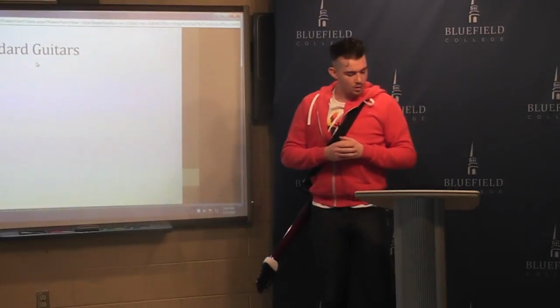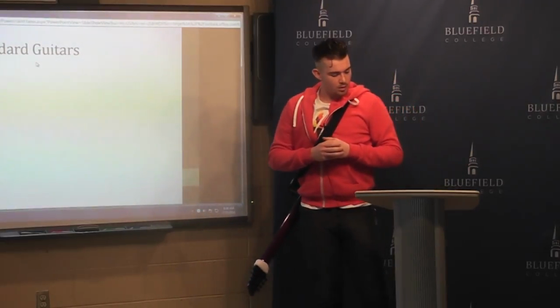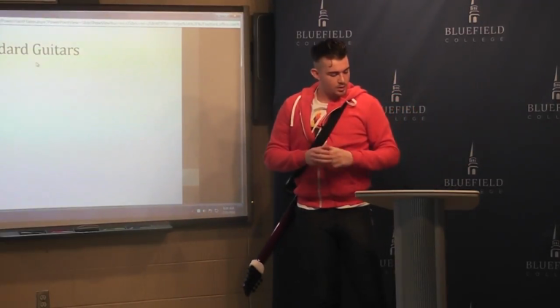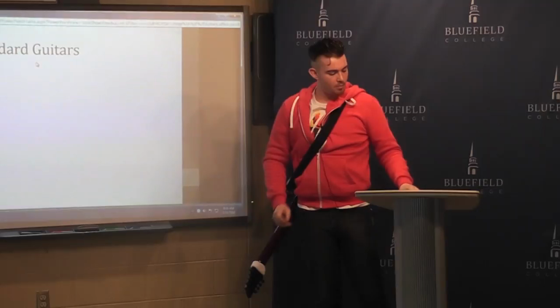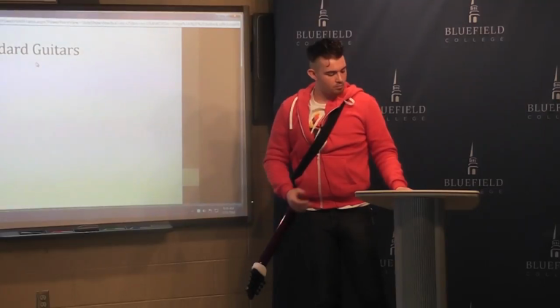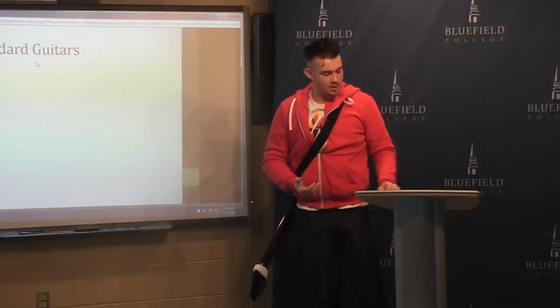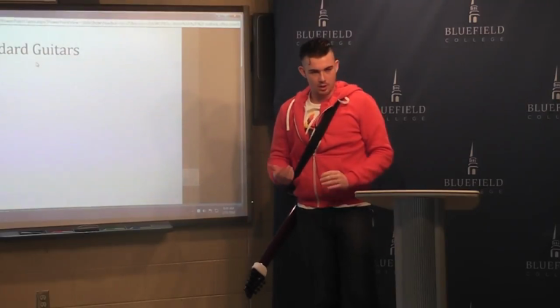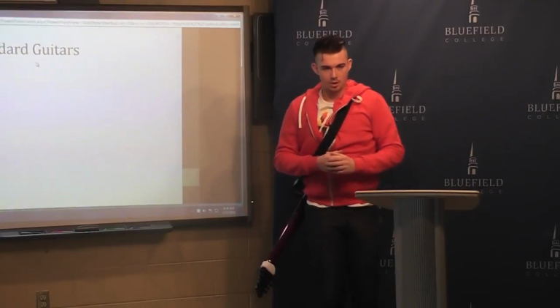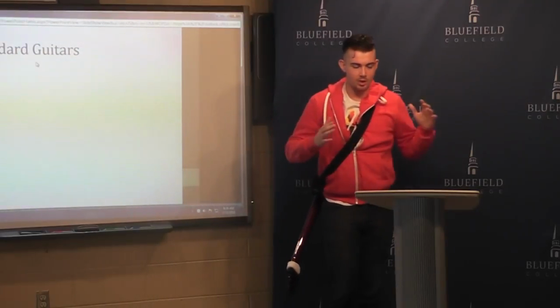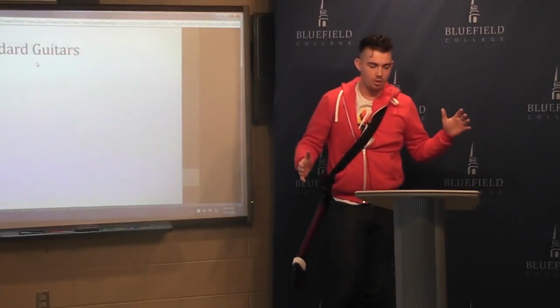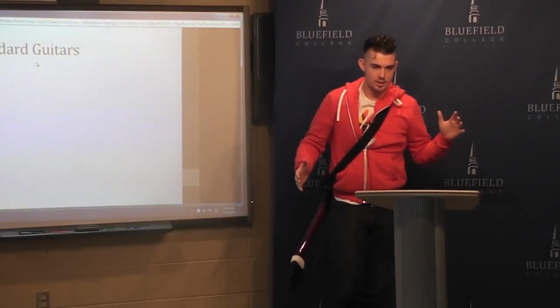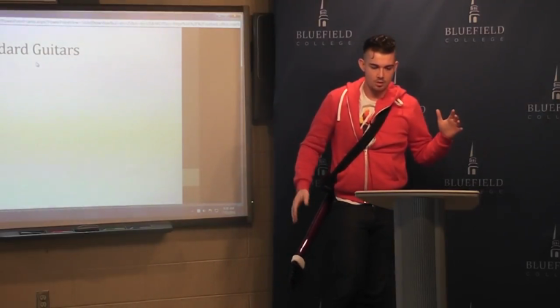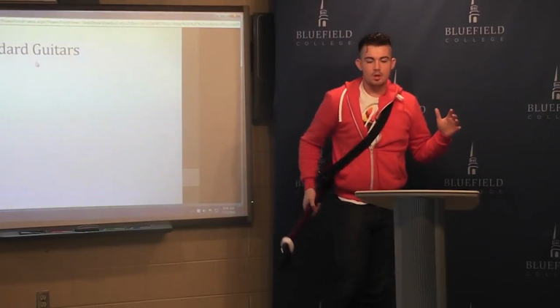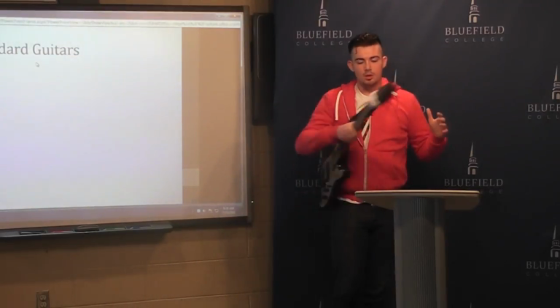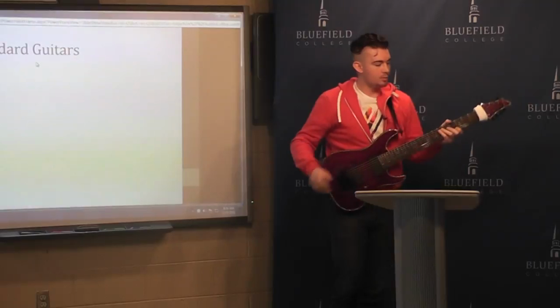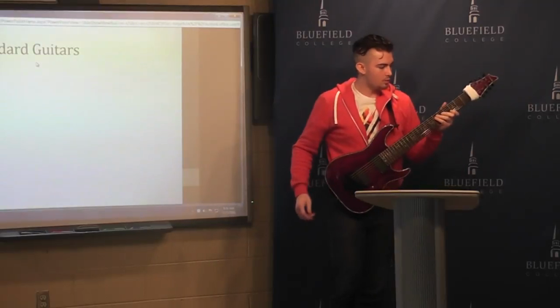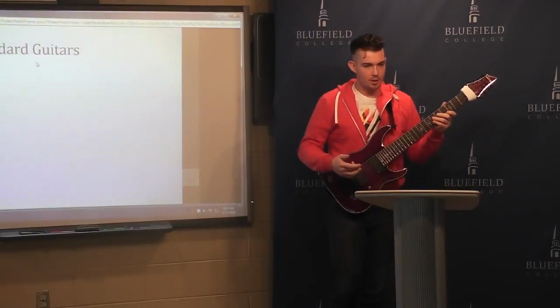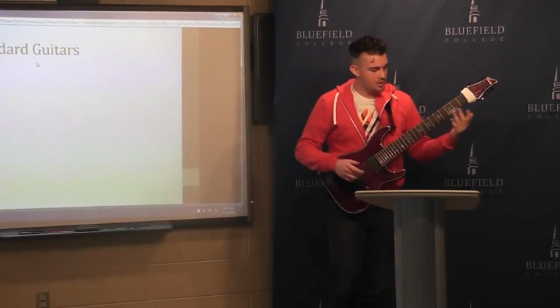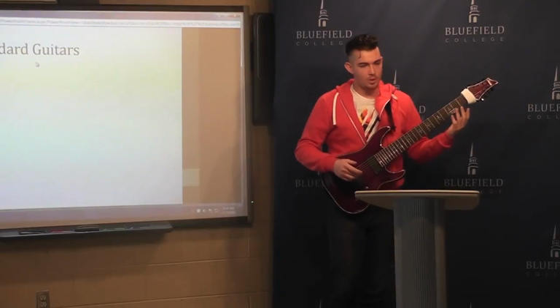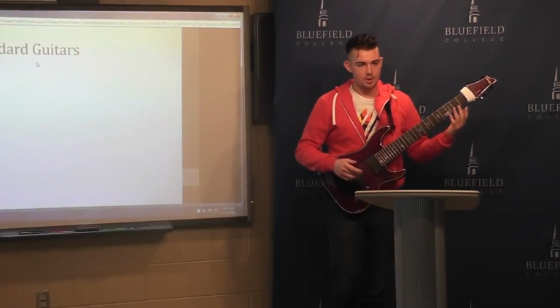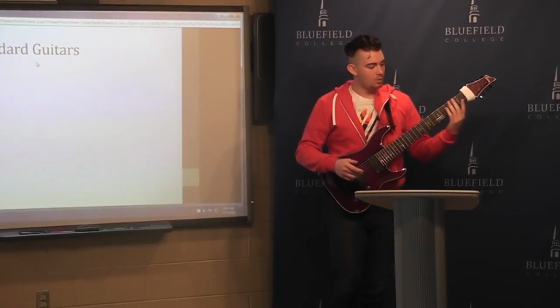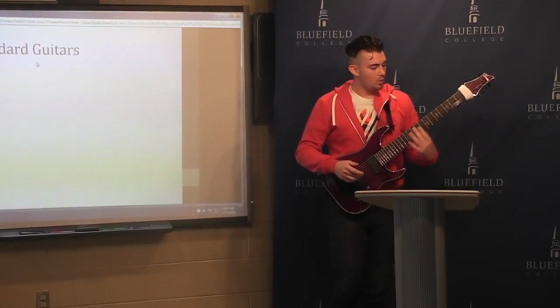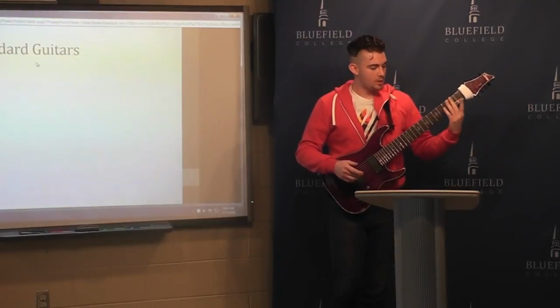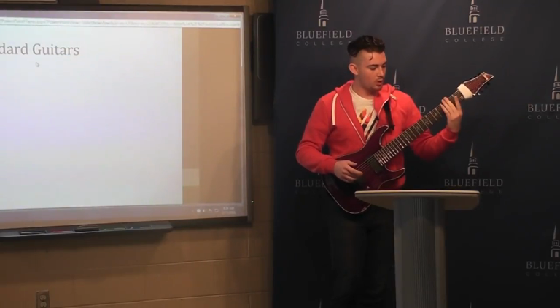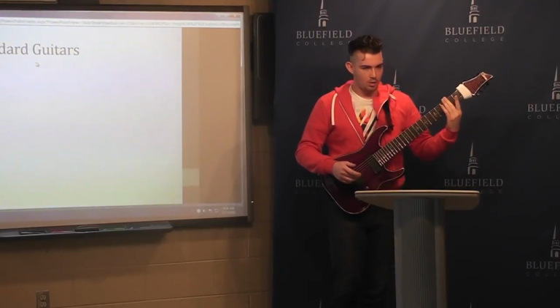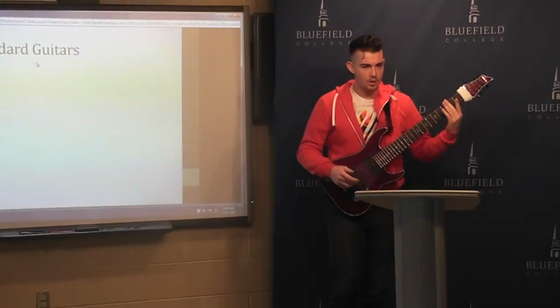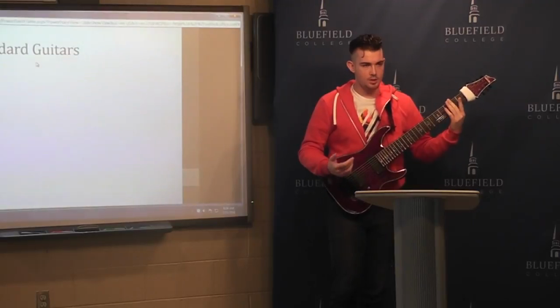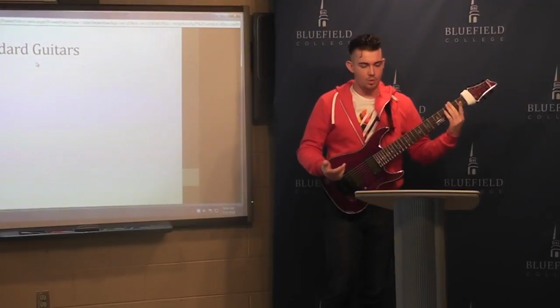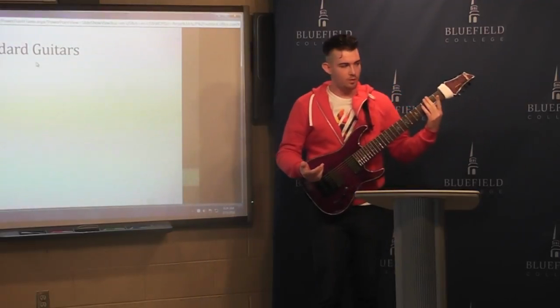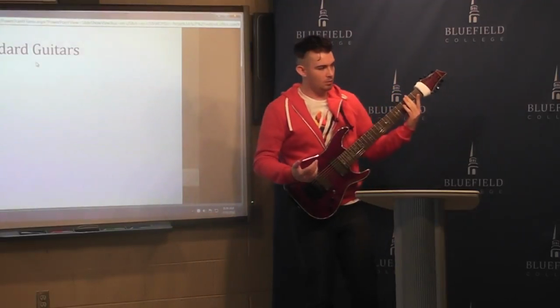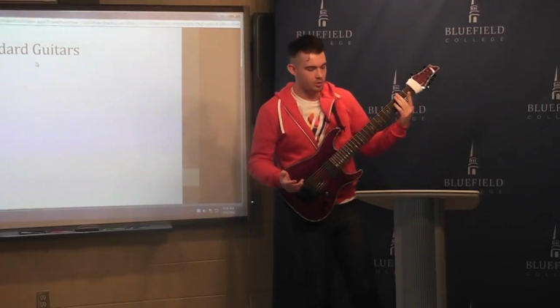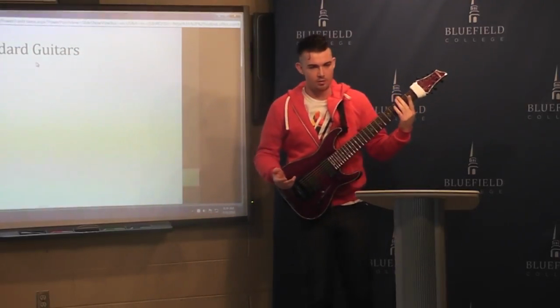Some of these six strings are a little bit longer in scale. For example, this is a 28-inch scale, whereas a normal guitar is about 25 inches.